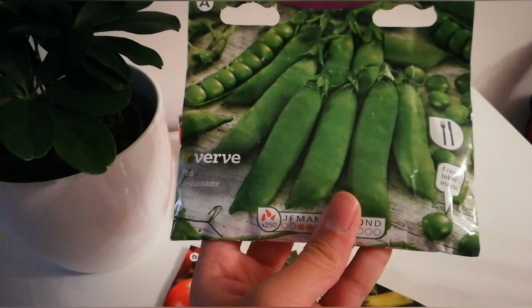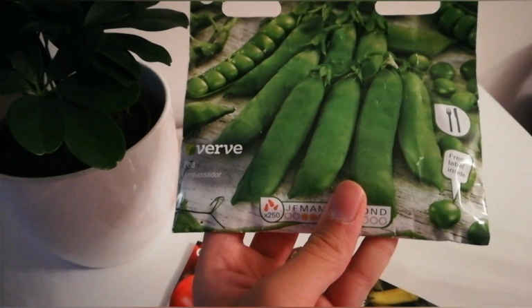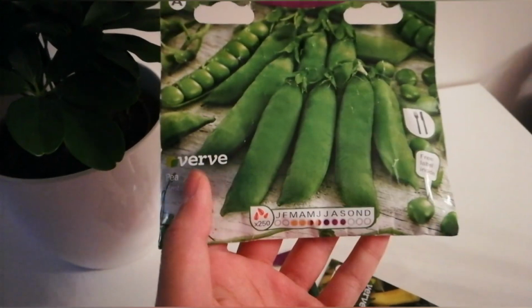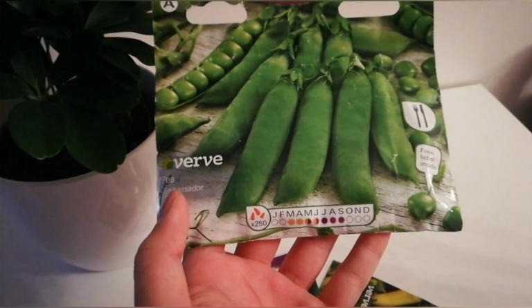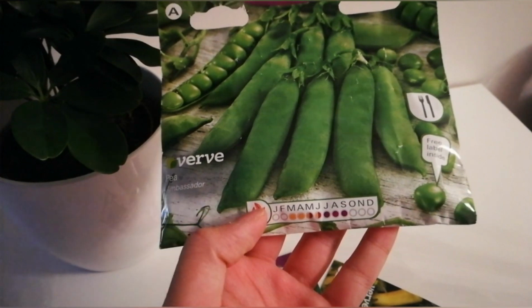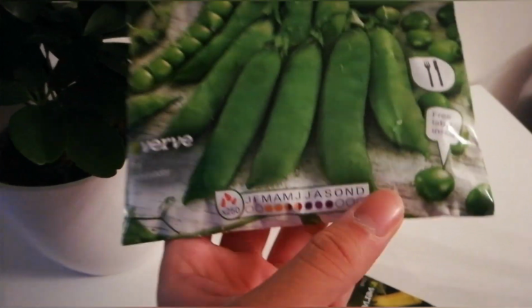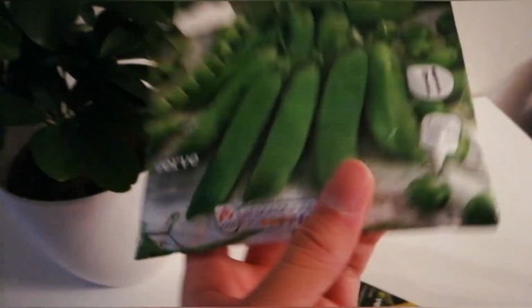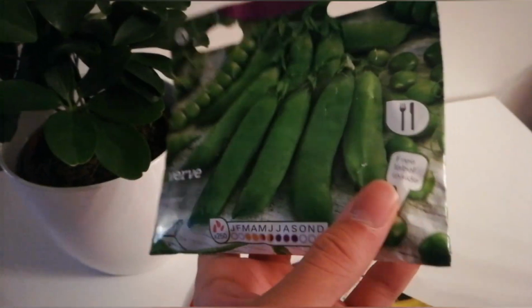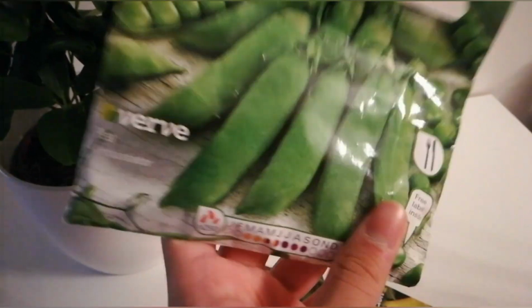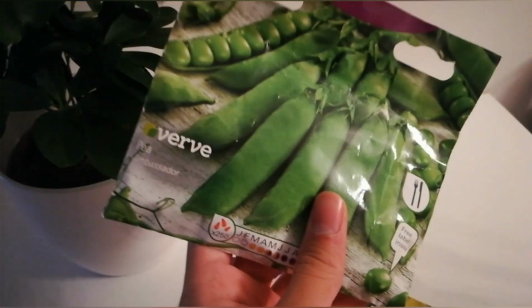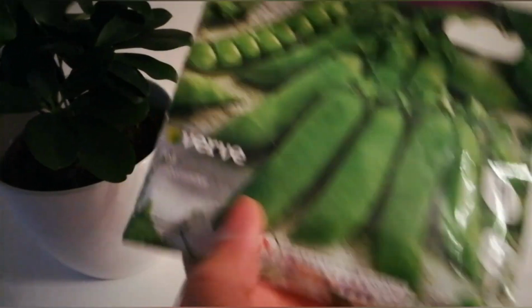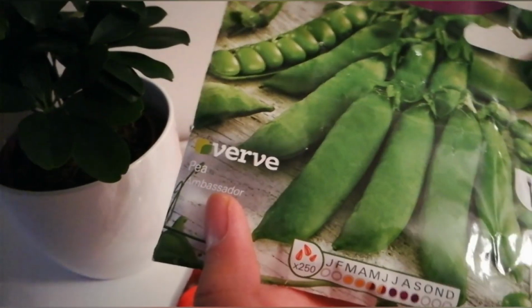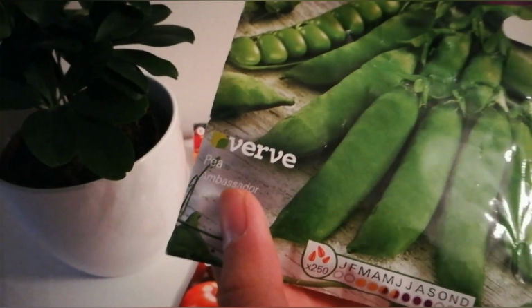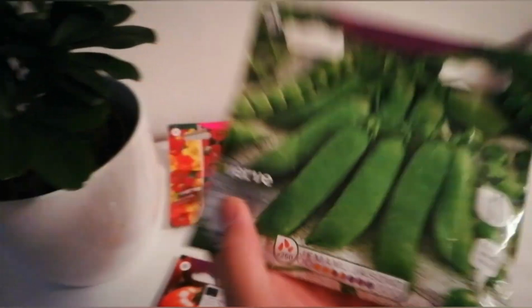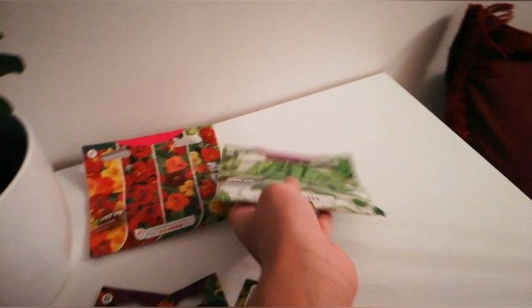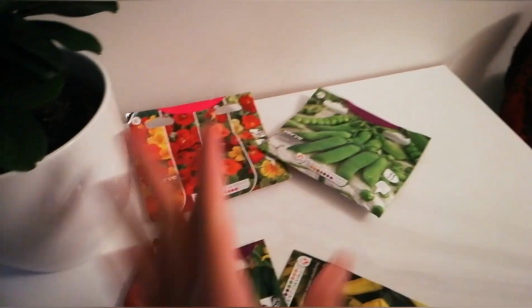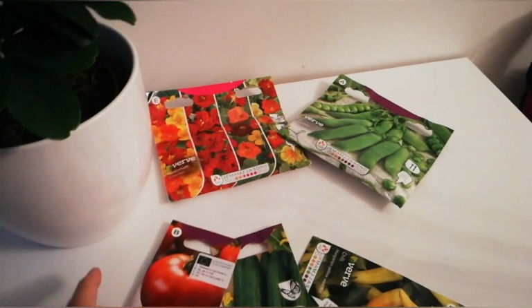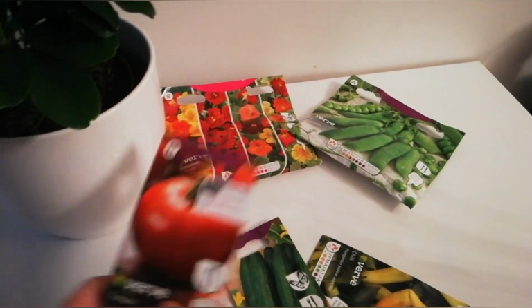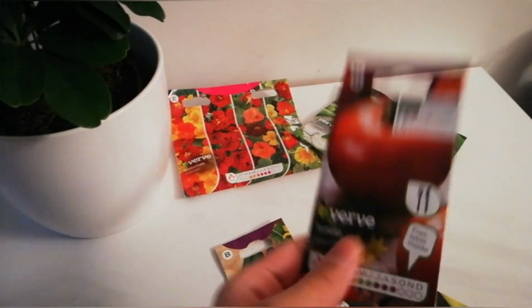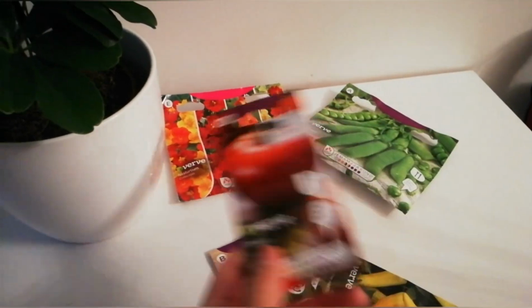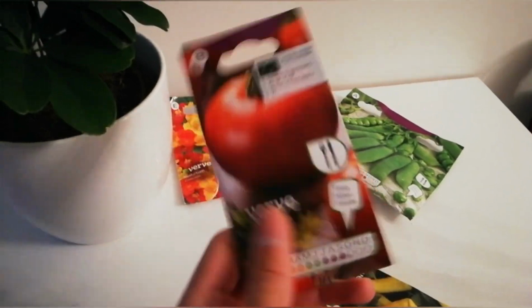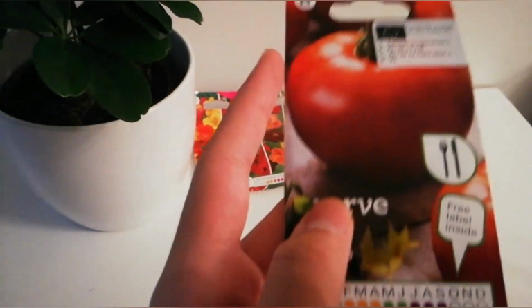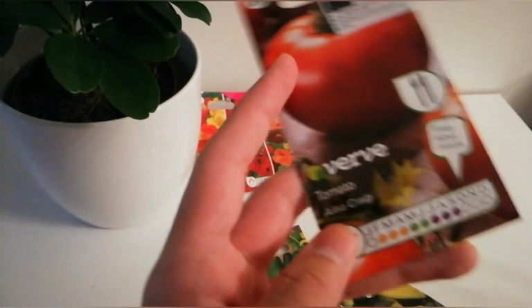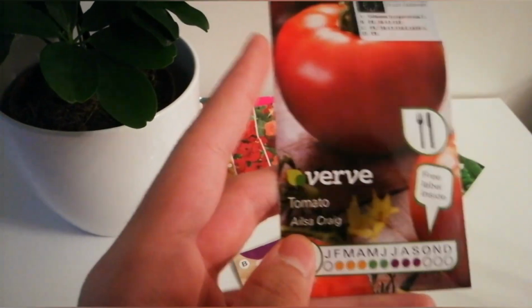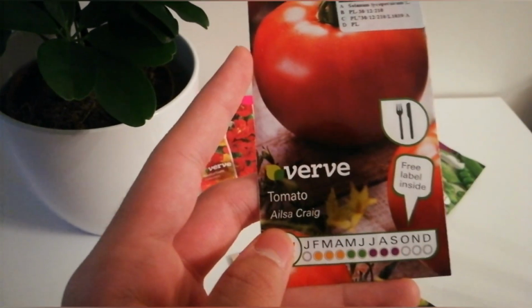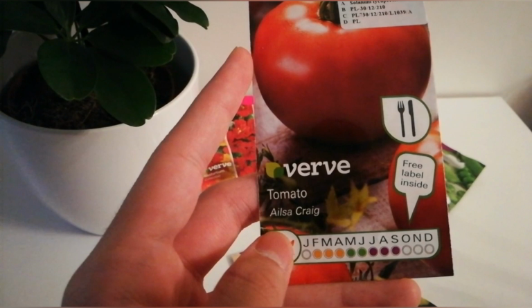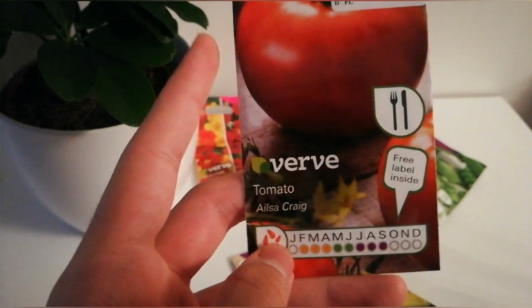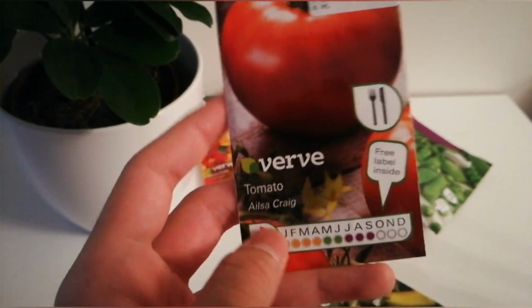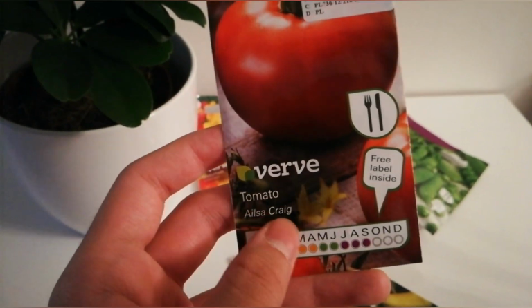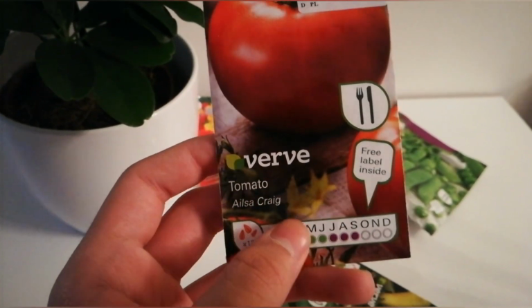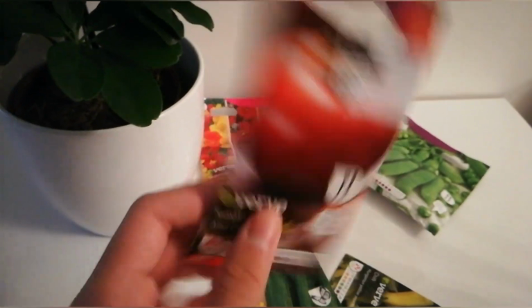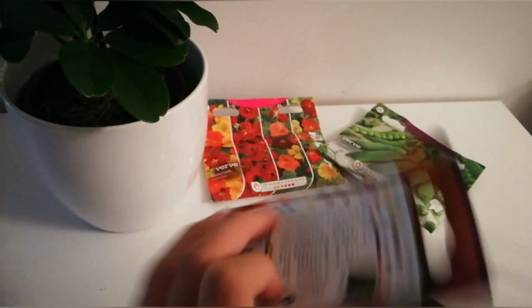Next I bought some vegetable seeds — first time growing peas. These are pea seeds, variety called Pea Ambassador, and they also come with three labels inside. I'm also going to show you how I sow them.